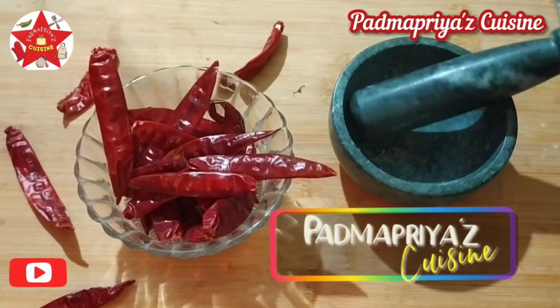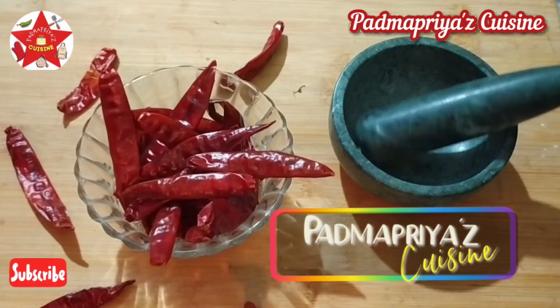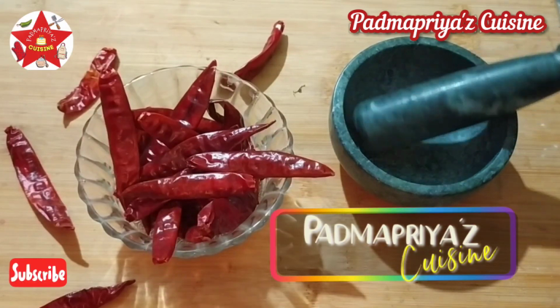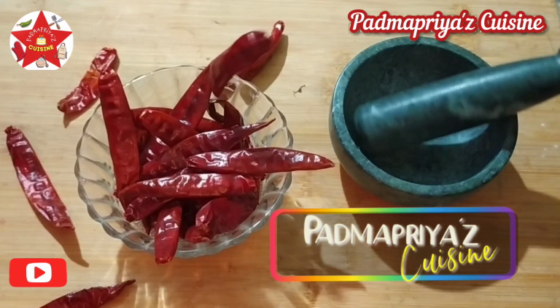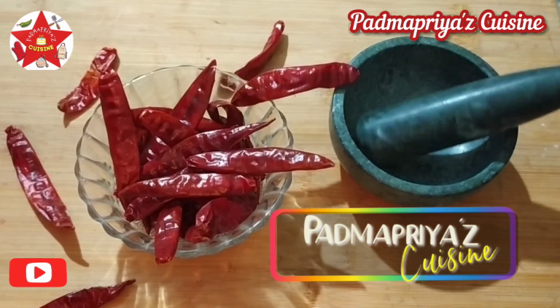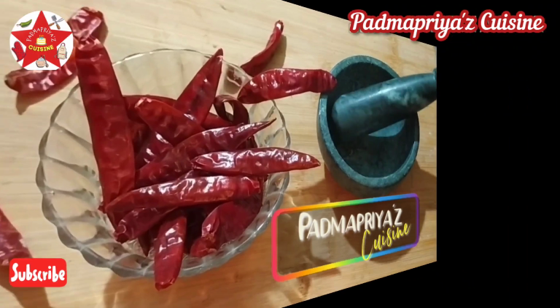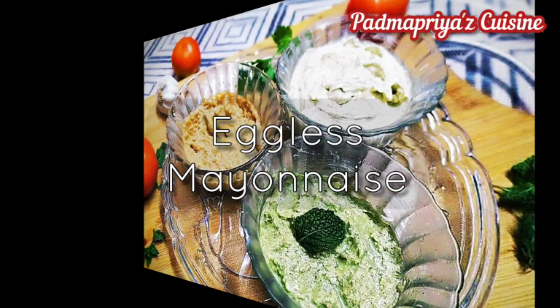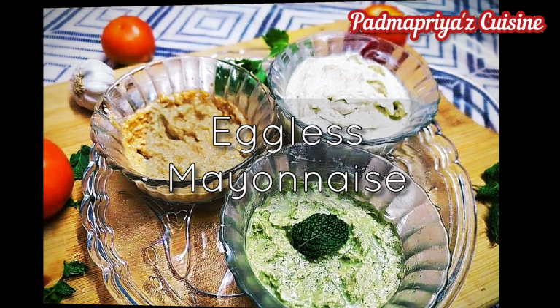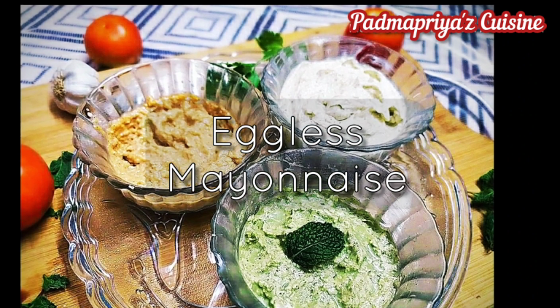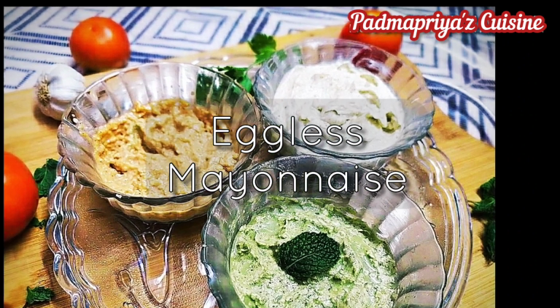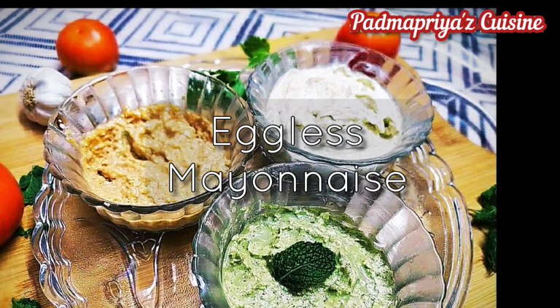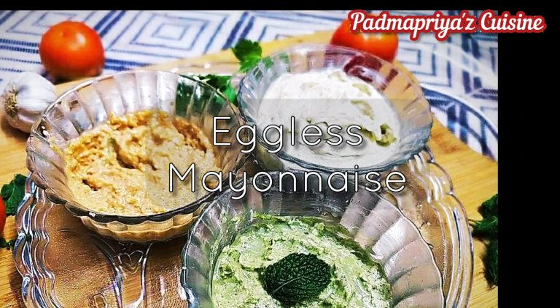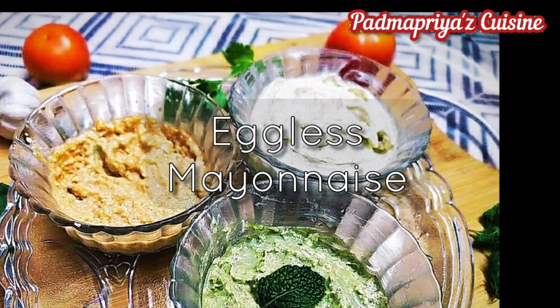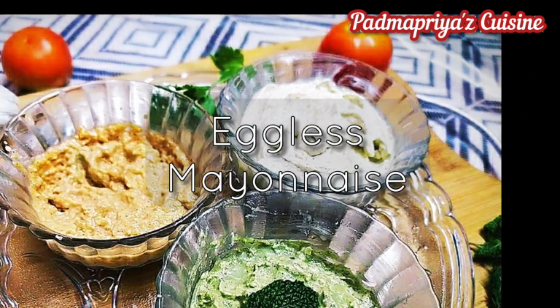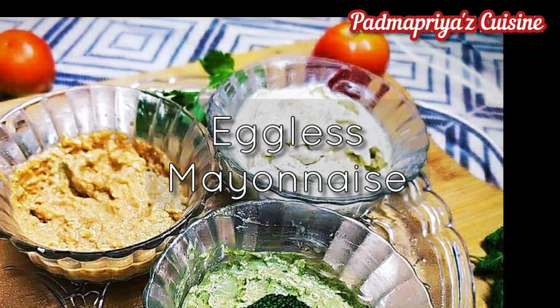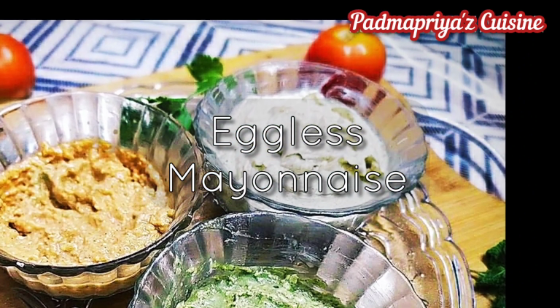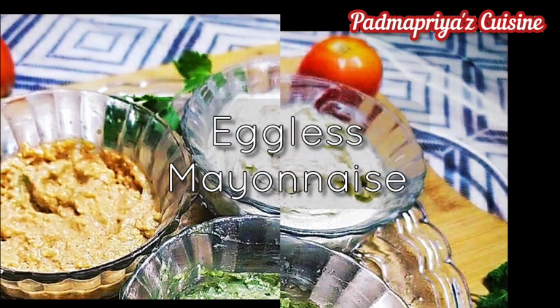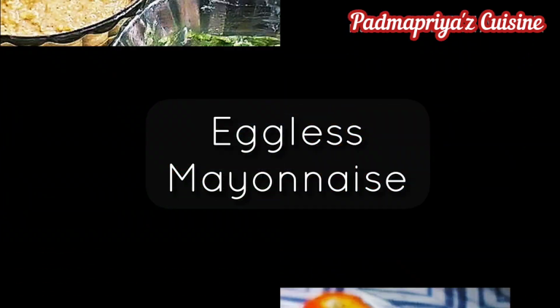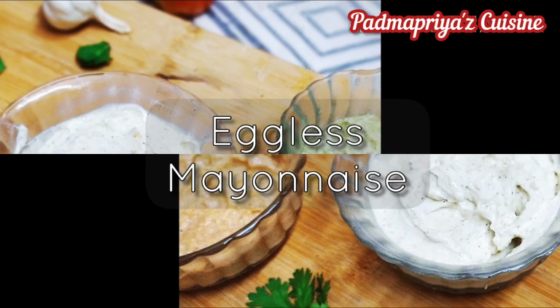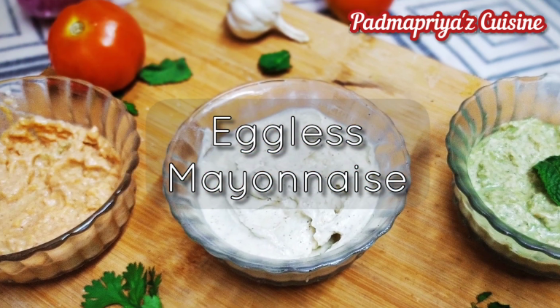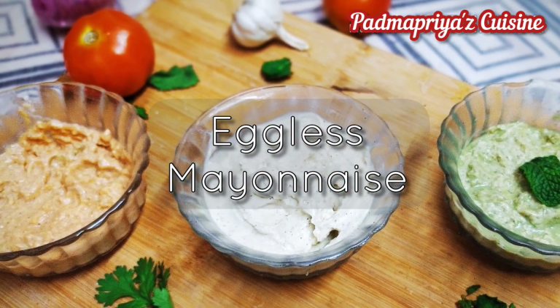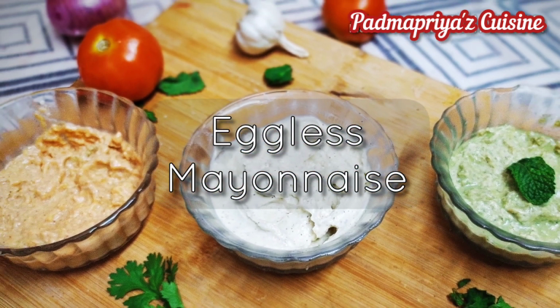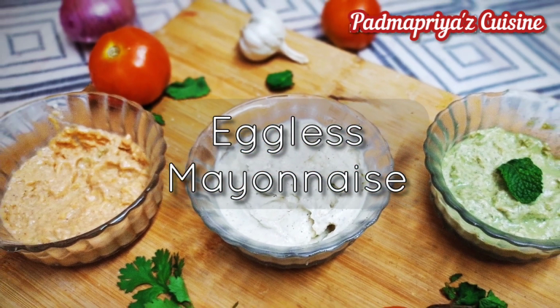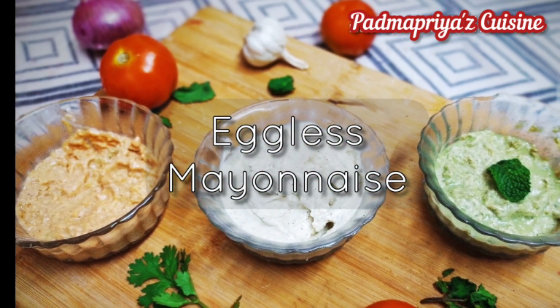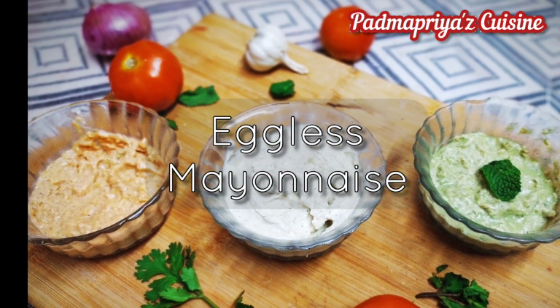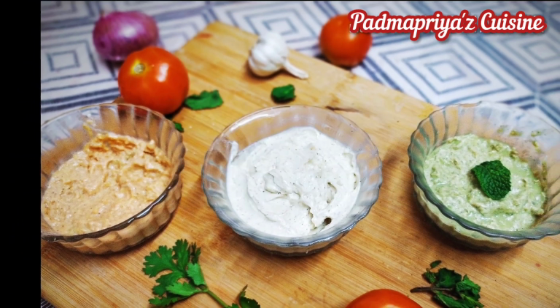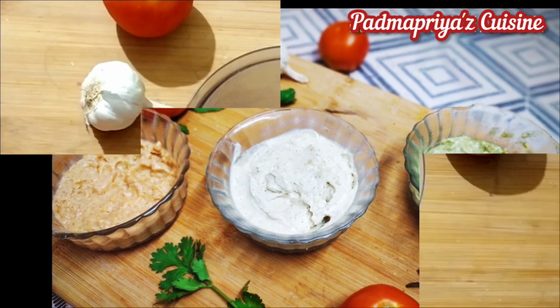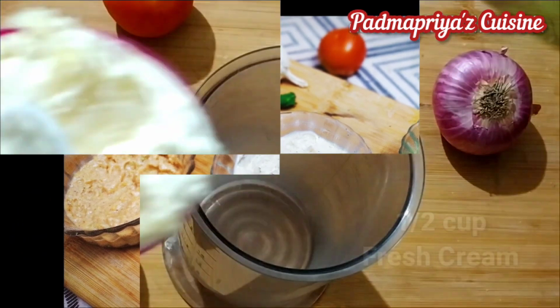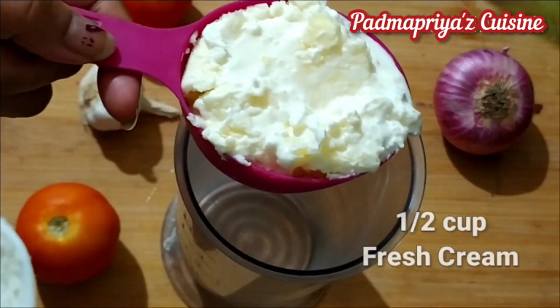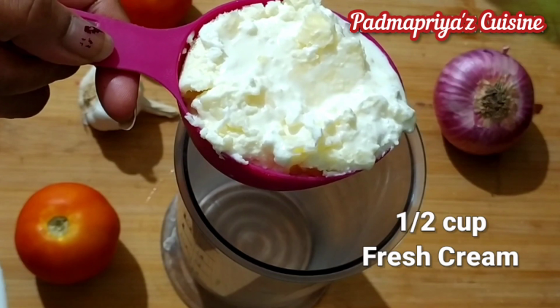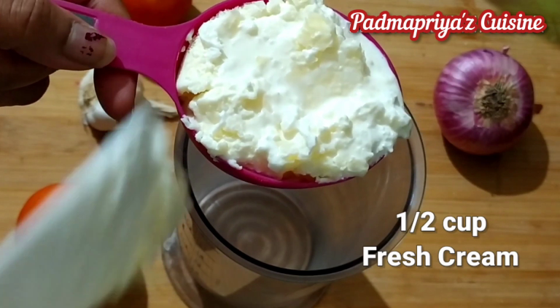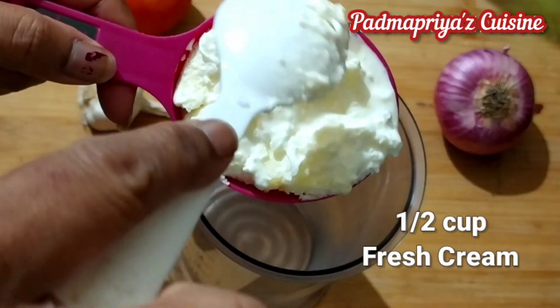Hi folks, welcome back to Padma Priya's Cuisine. I'm making some eggless mayonnaise today. It's a very easy recipe with very few ingredients which have to be all whipped up together. I've also made two variants of it with mint and tomatoes.